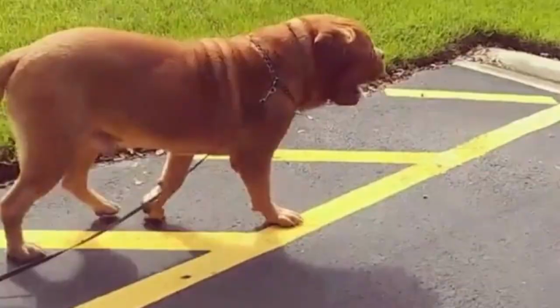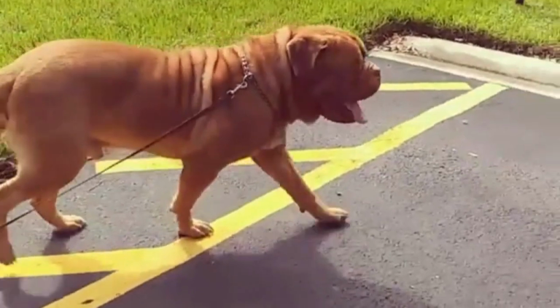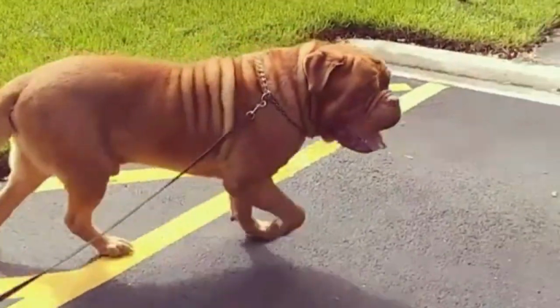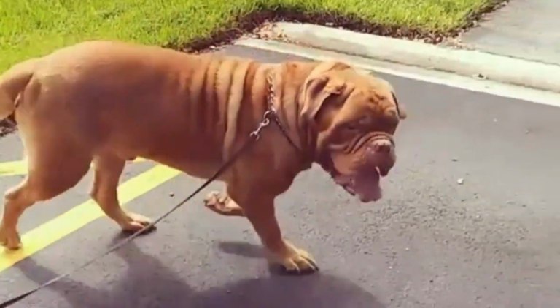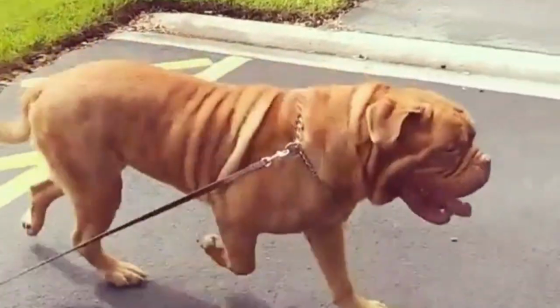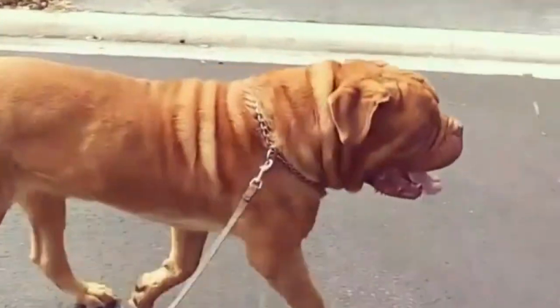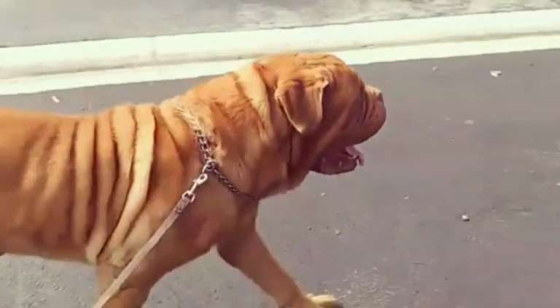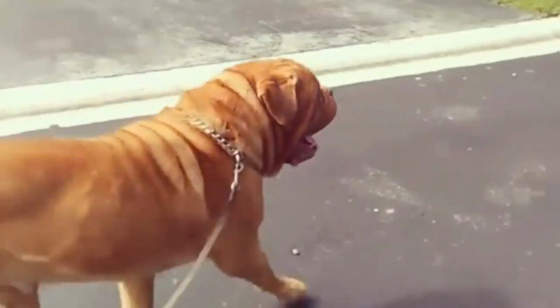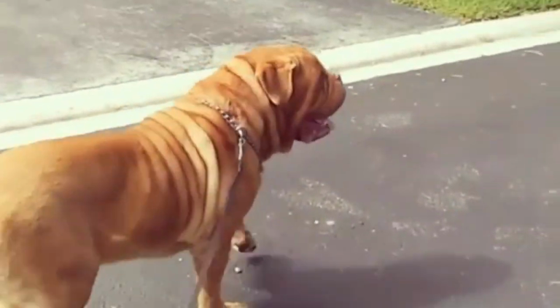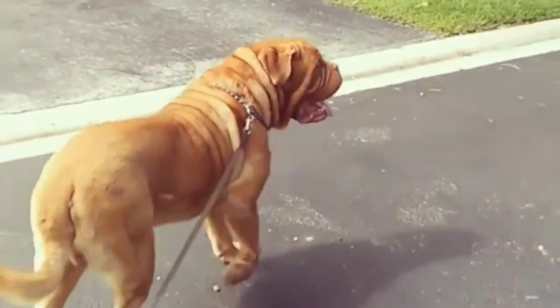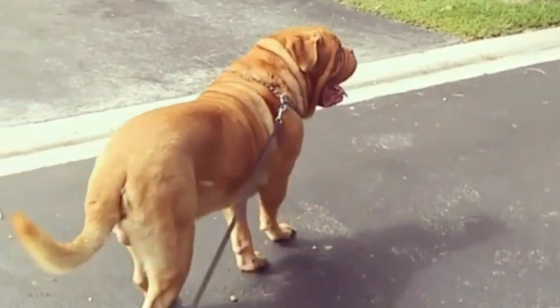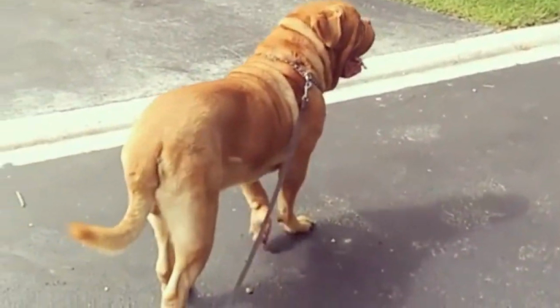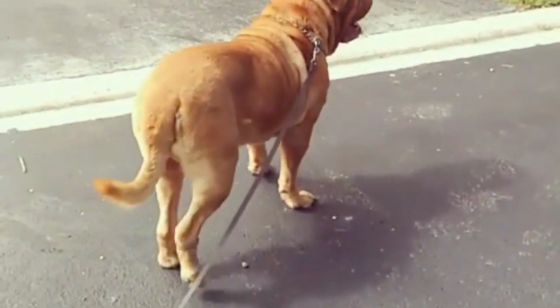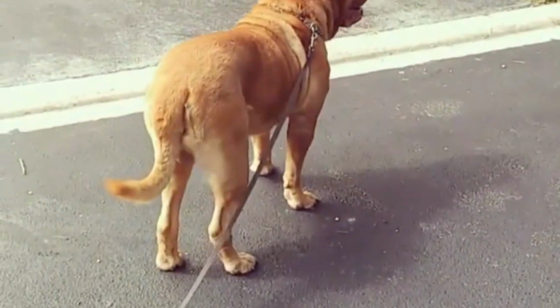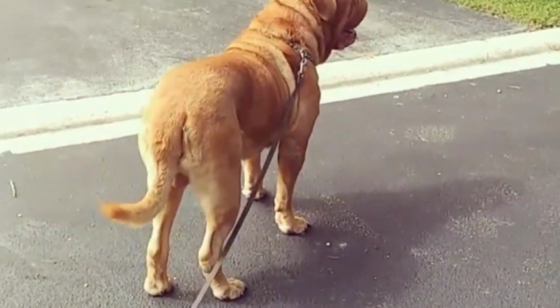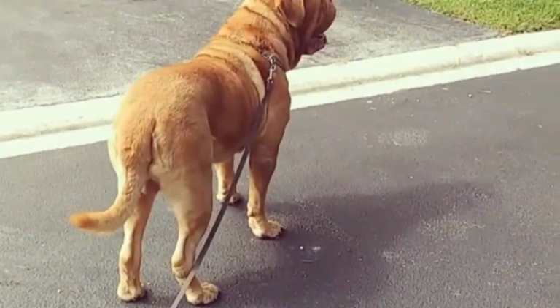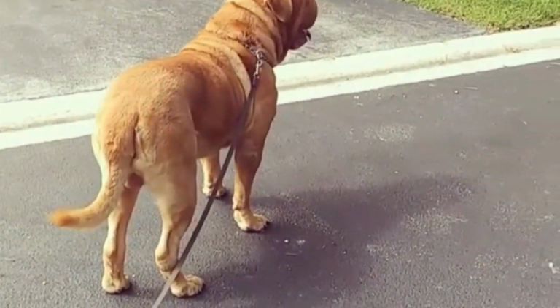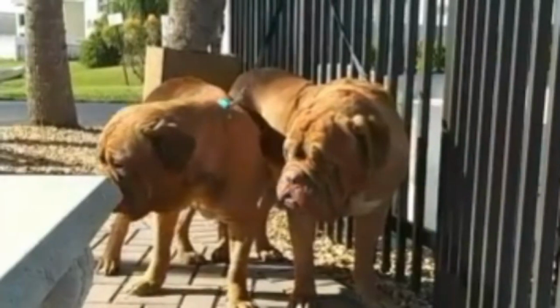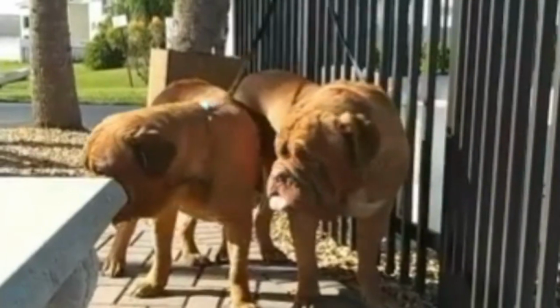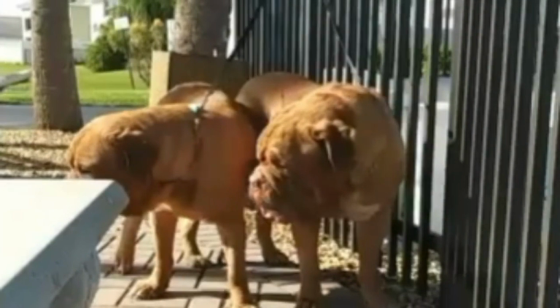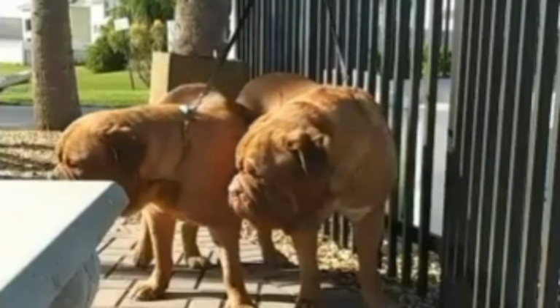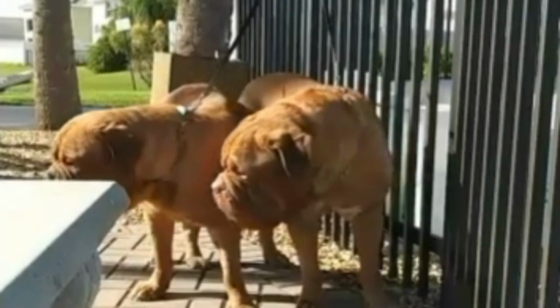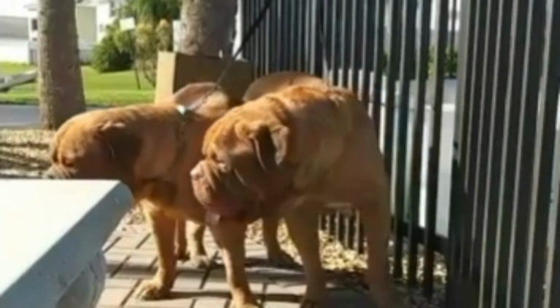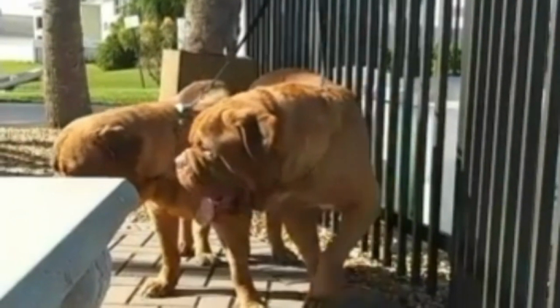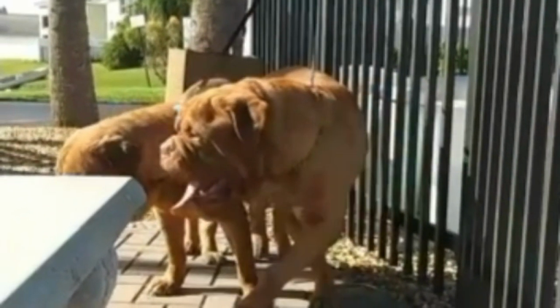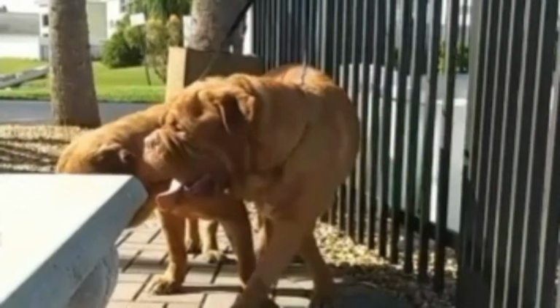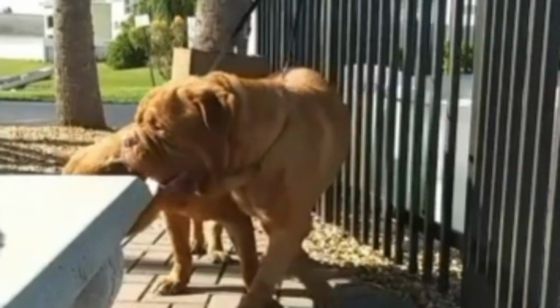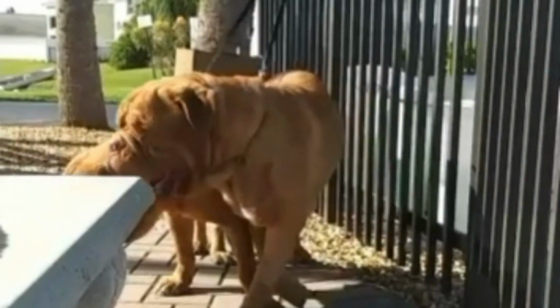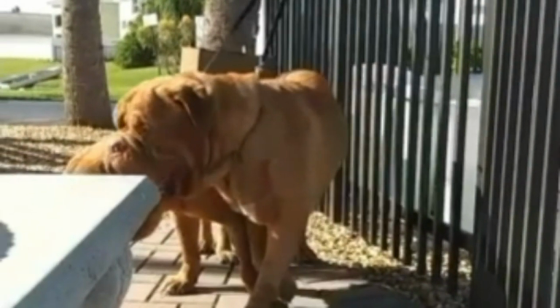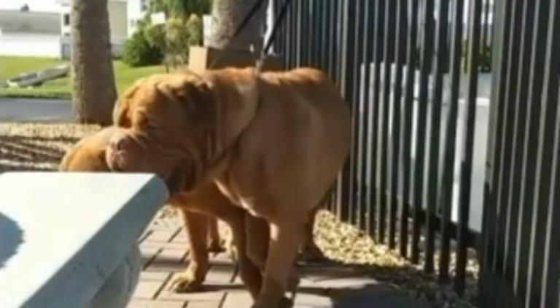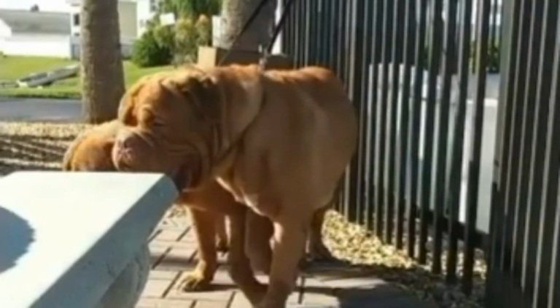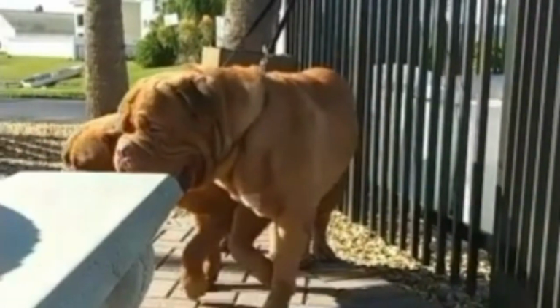Sometimes described as stubborn, Dogue de Bordeaux are sensitive dogs that may resist rough or forceful disciplinary measures, but they do respond well to reward-based techniques.